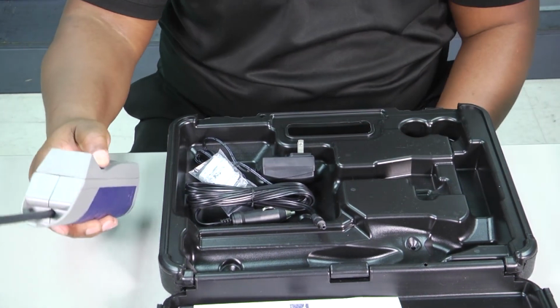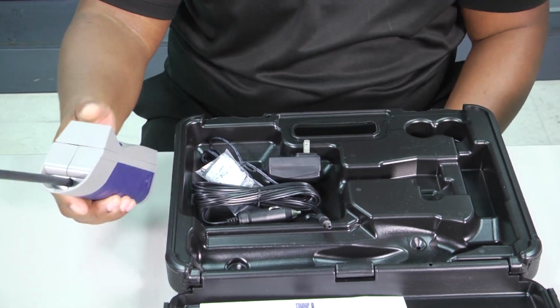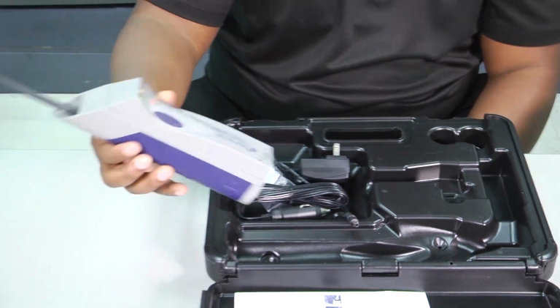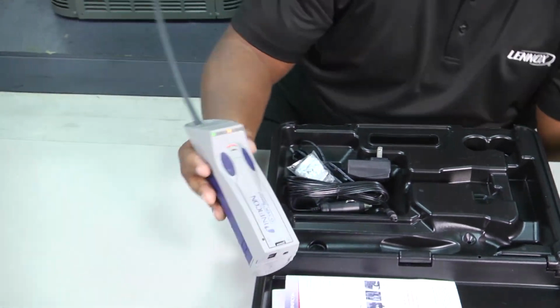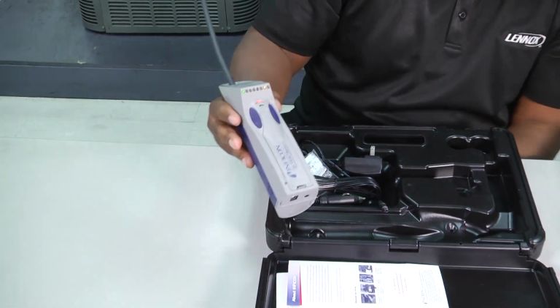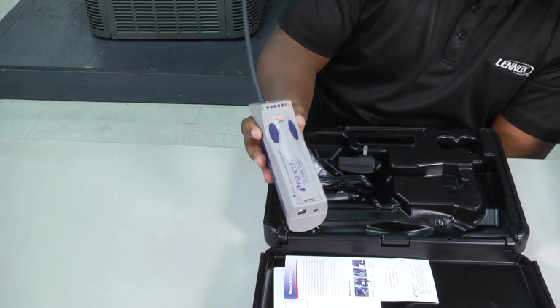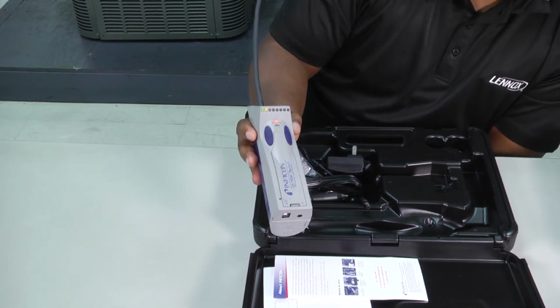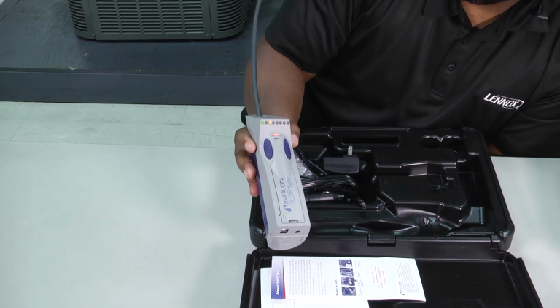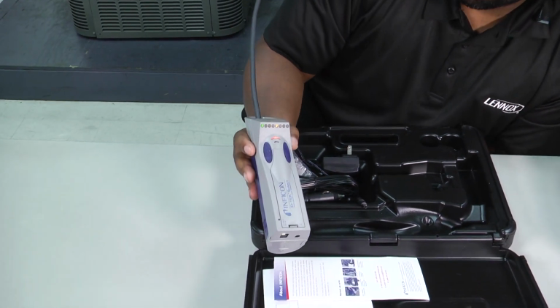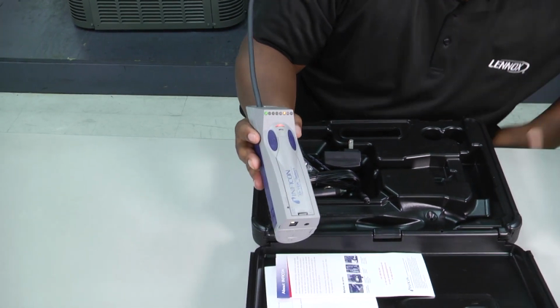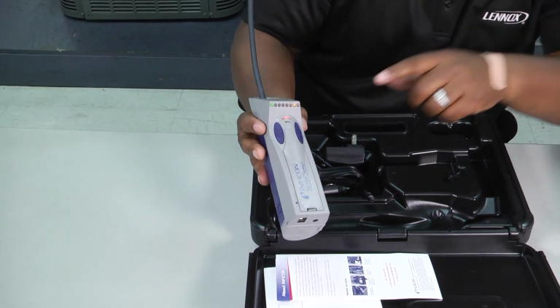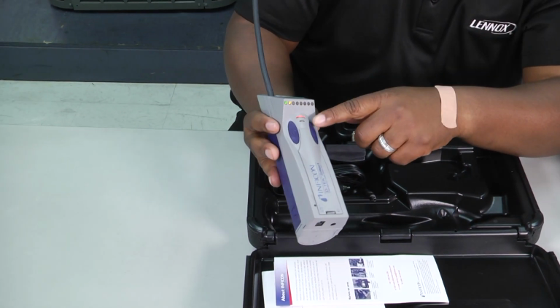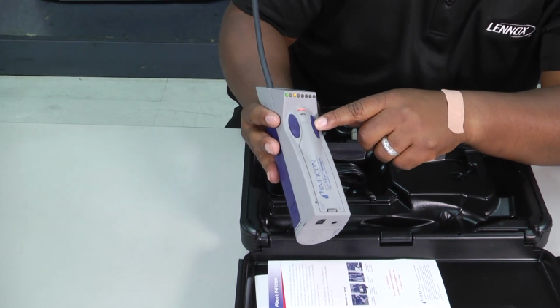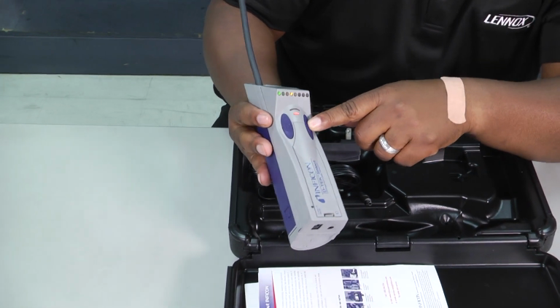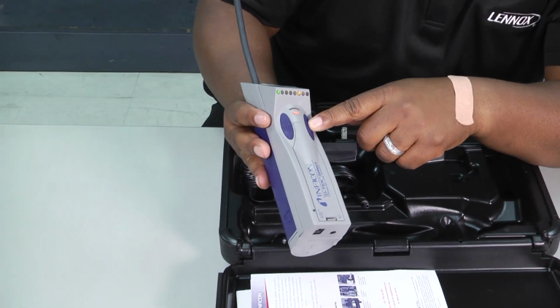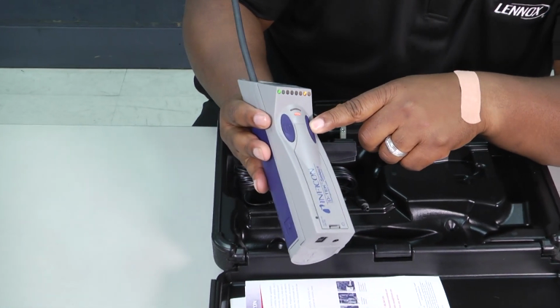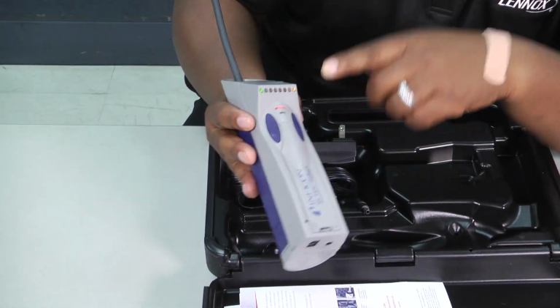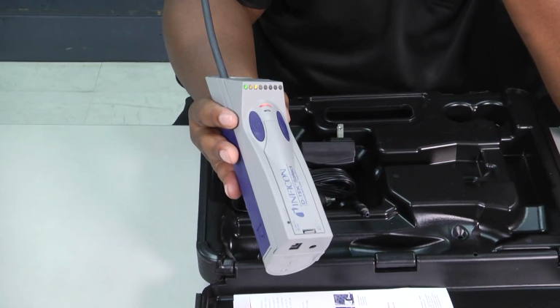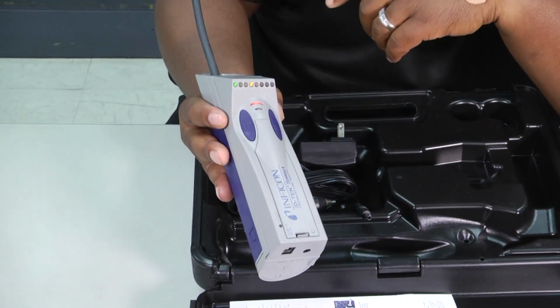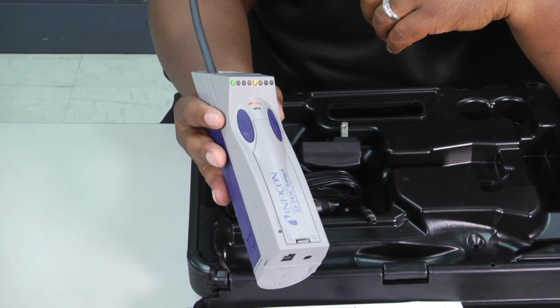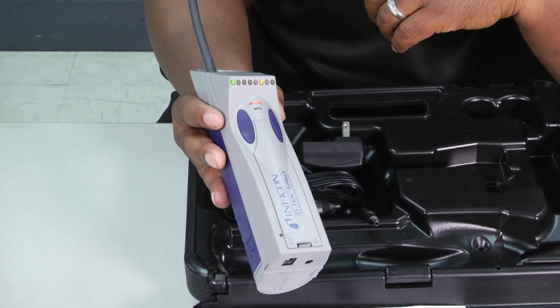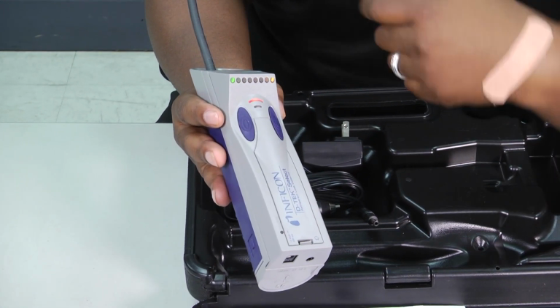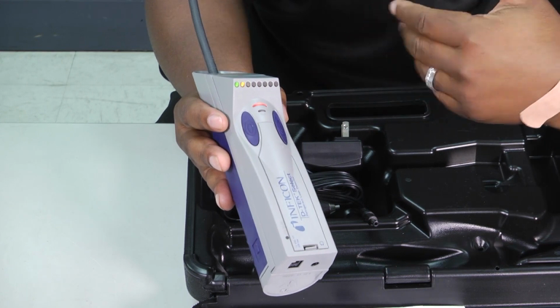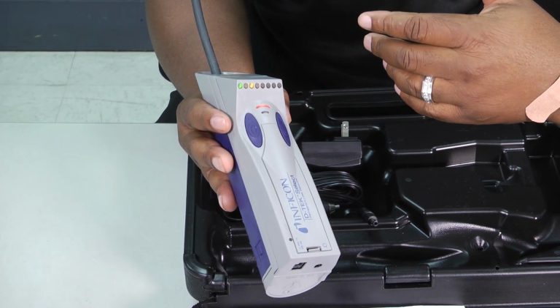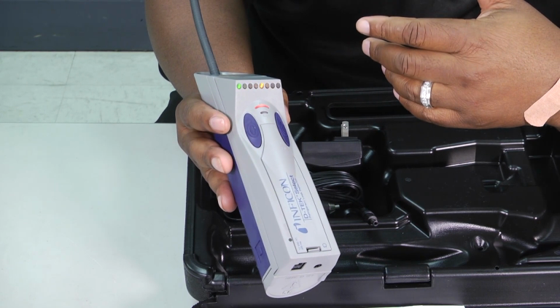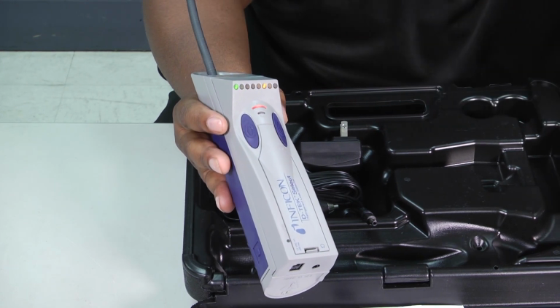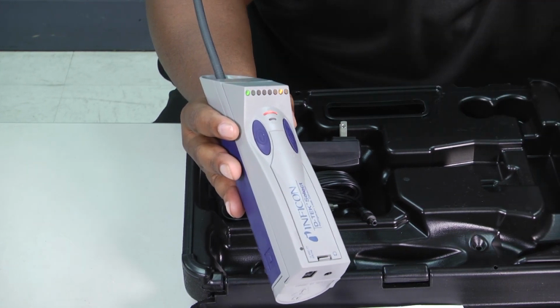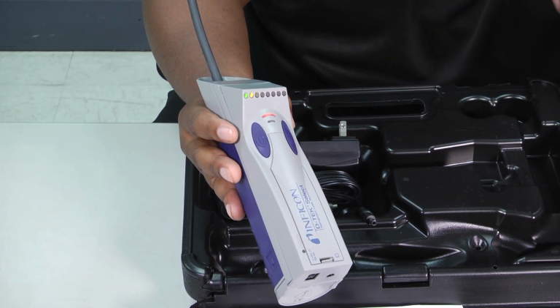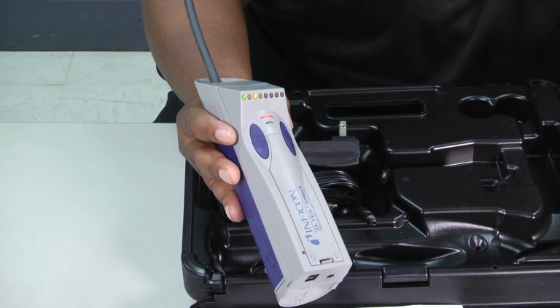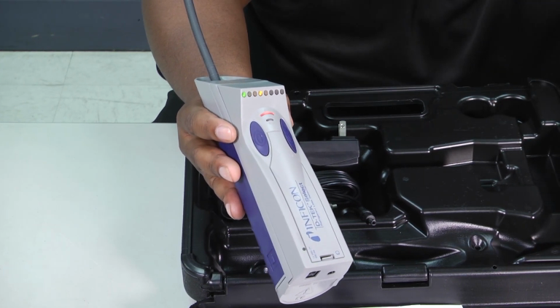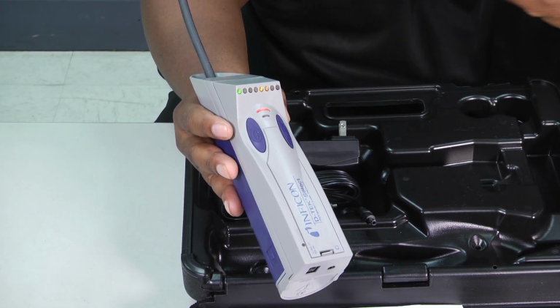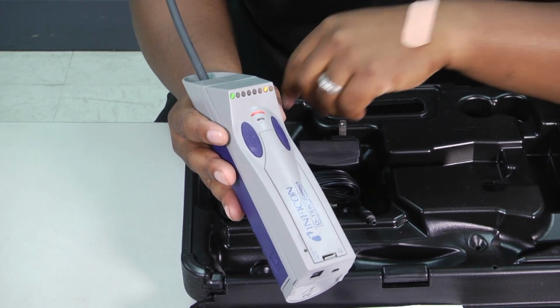When you turn it on, you'll see all of the LED lights start to light up. You can select between a high and a low setting, and then it'll go ahead and calibrate. Once that happens, you'll hear it start to beep.